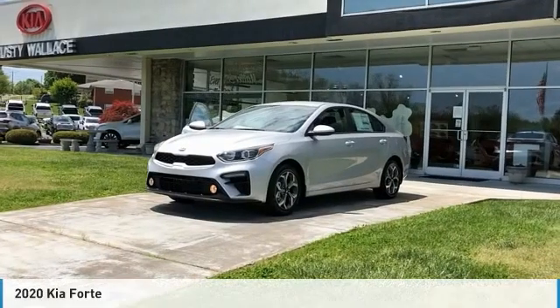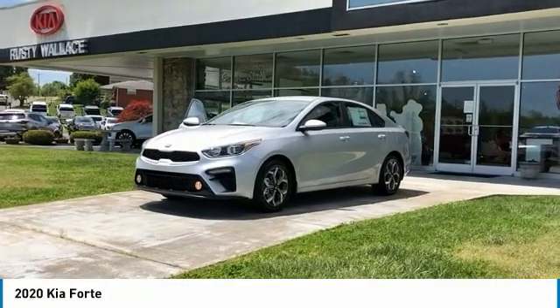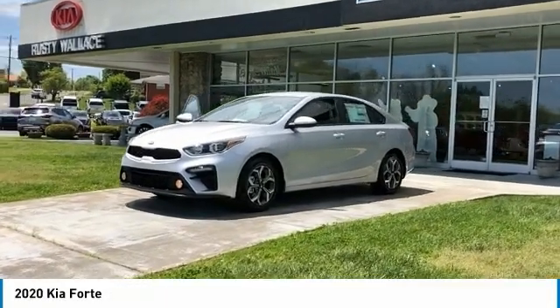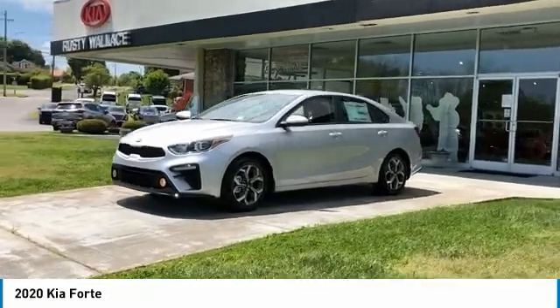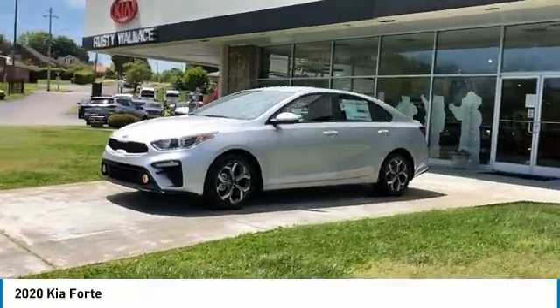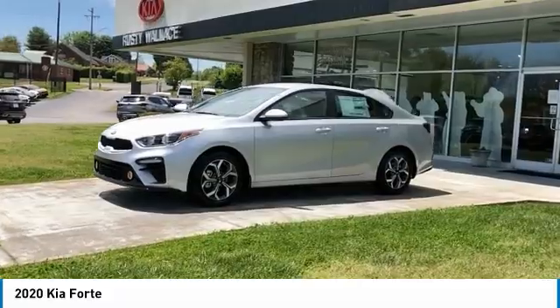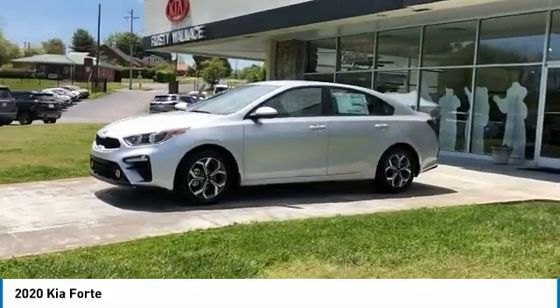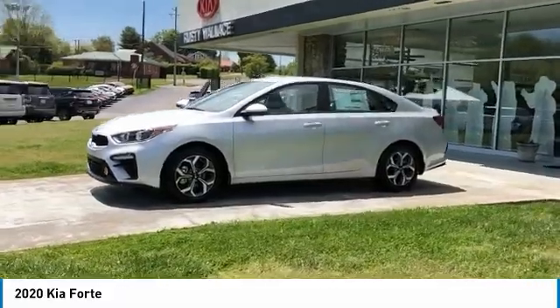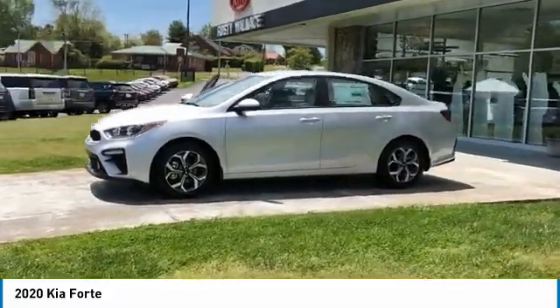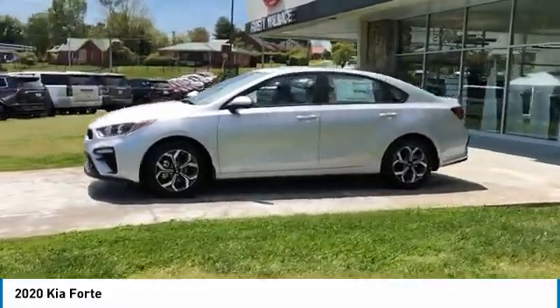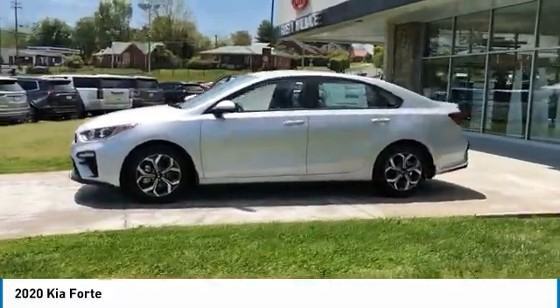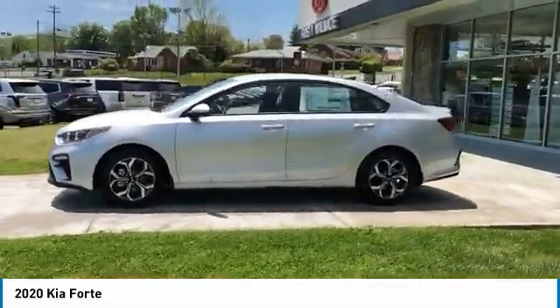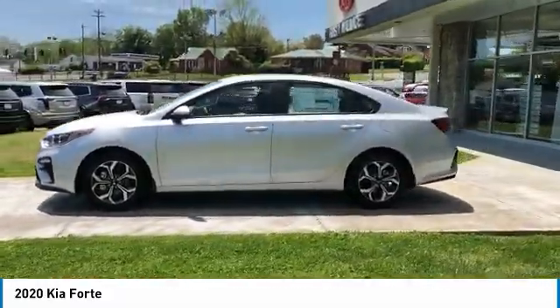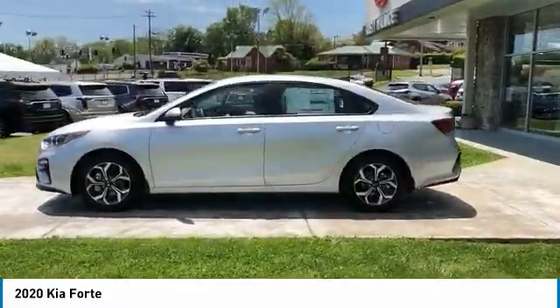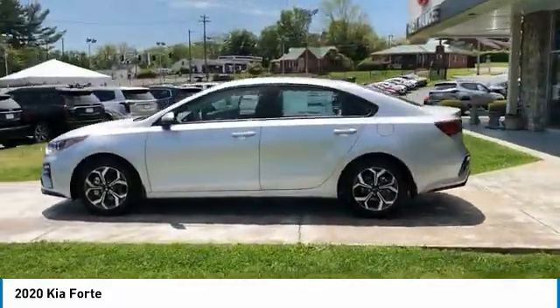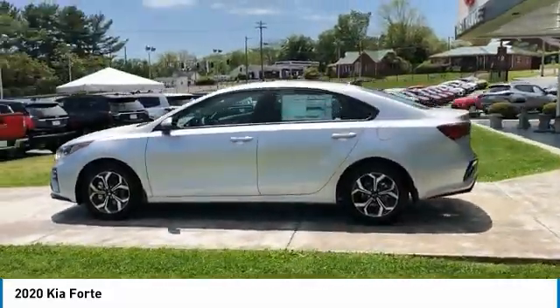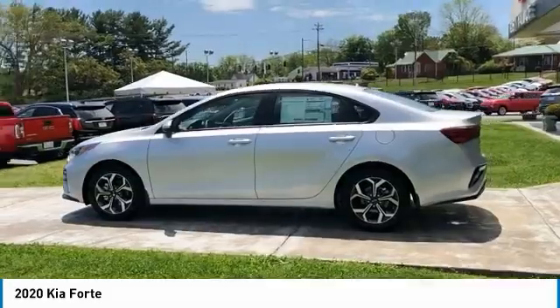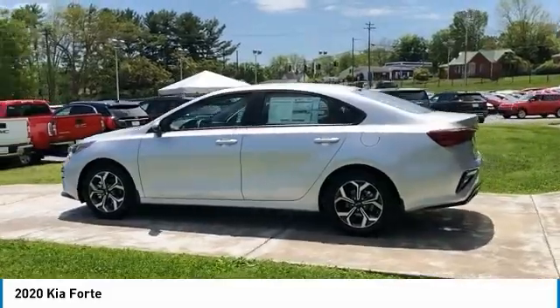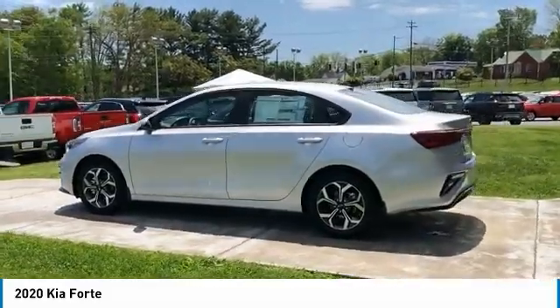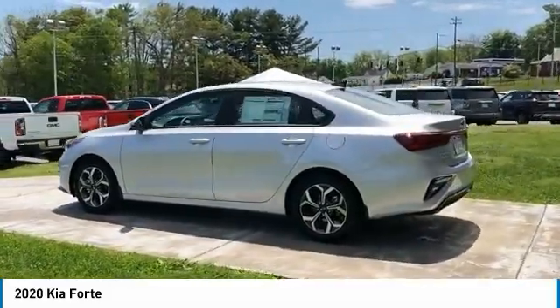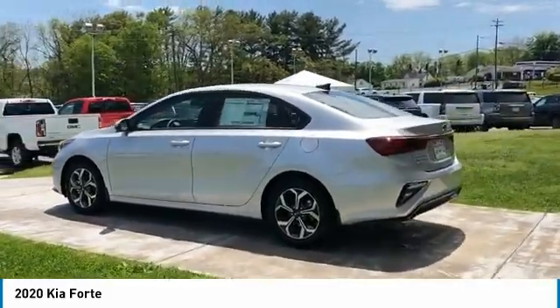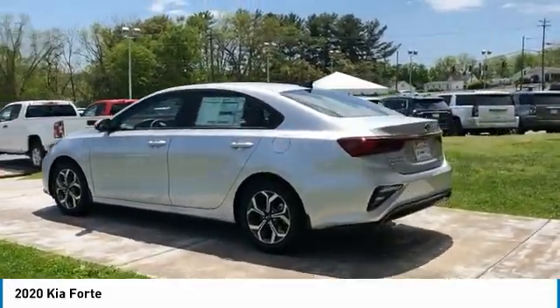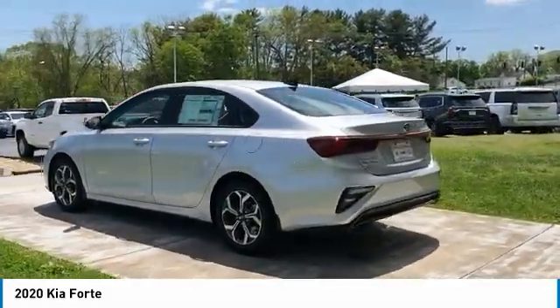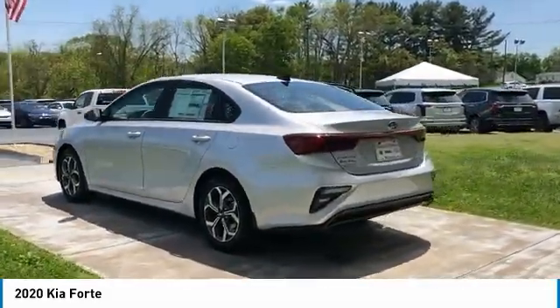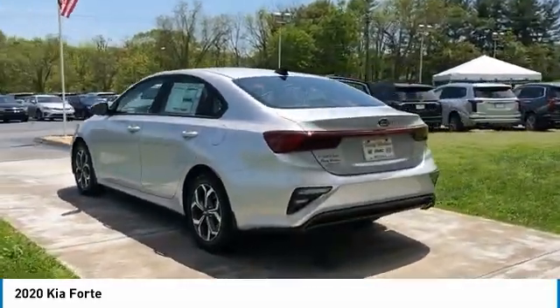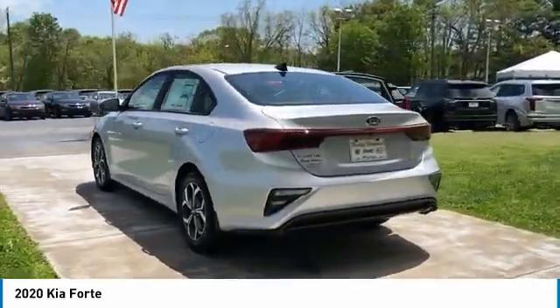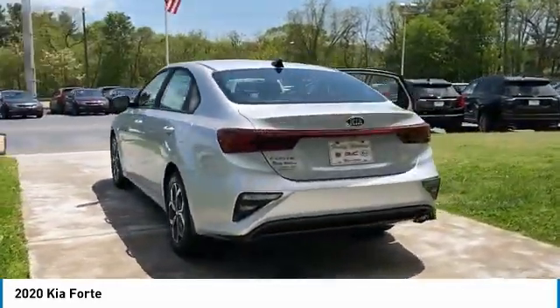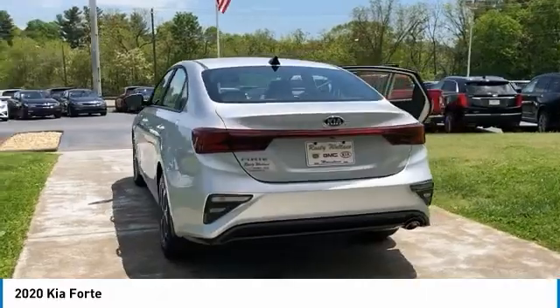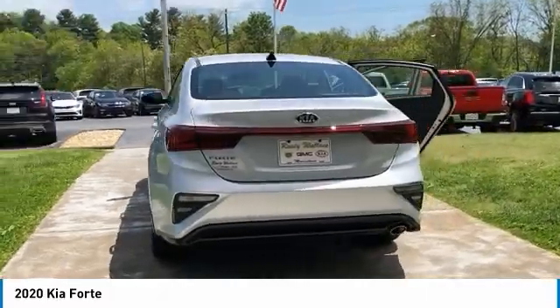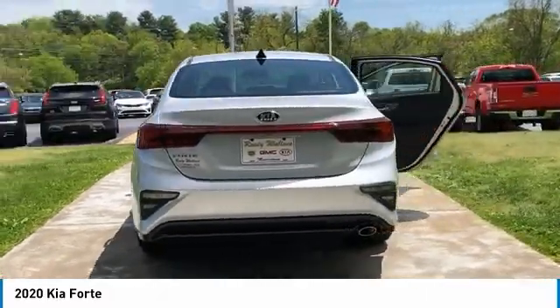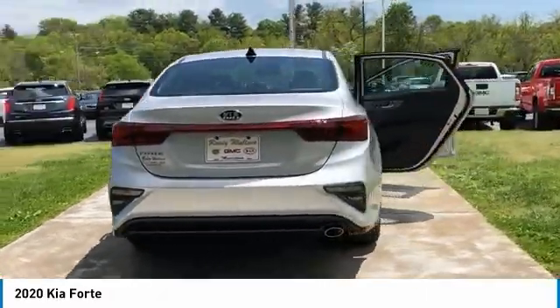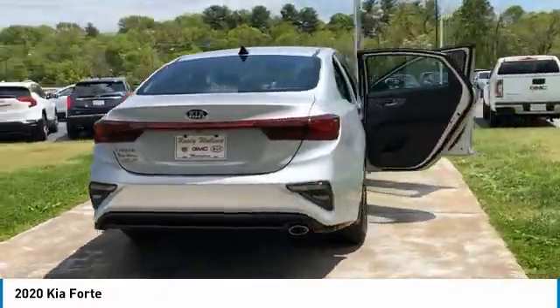Take a ride in the 2020 Forte. If you're looking for a trendy and feature-laden compact sedan, the Kia Forte is for you. It offers an exceptional combination of innovative design, high-quality engineering, and outstanding value.